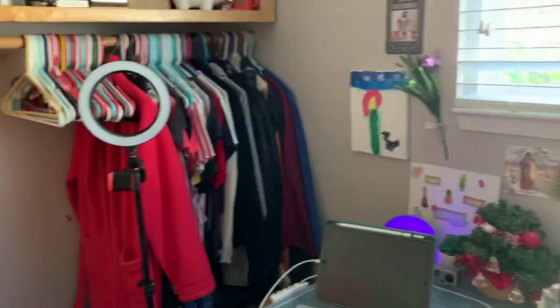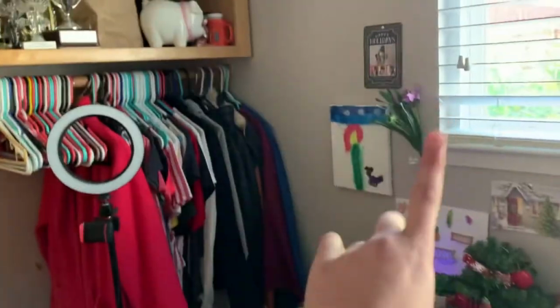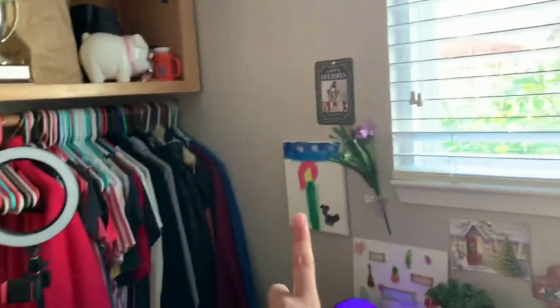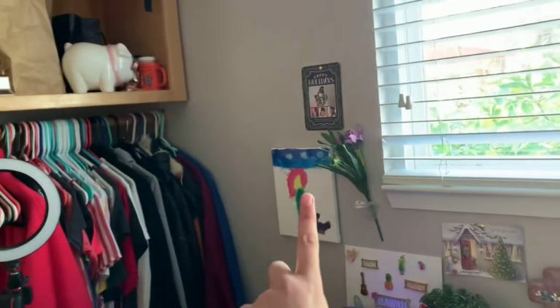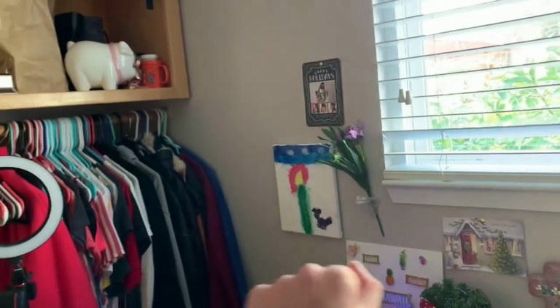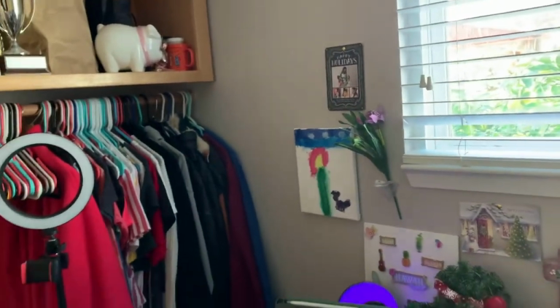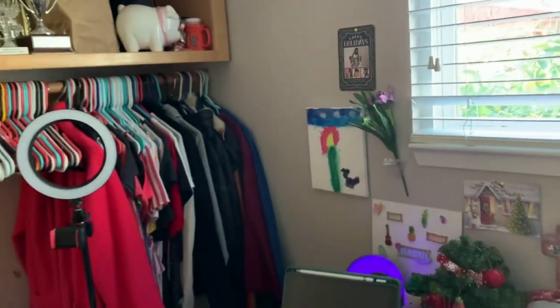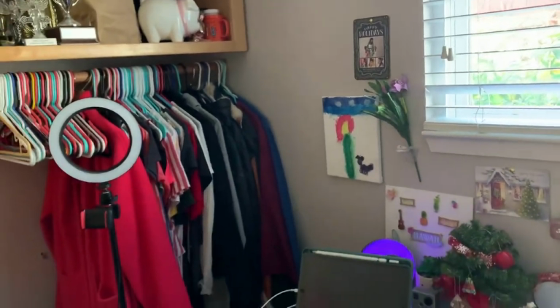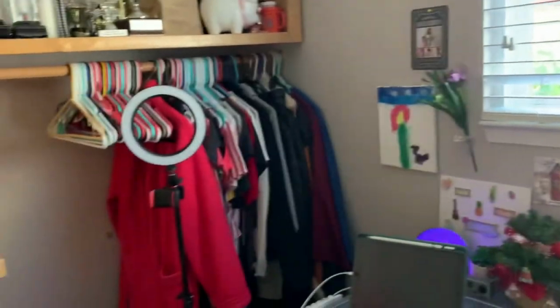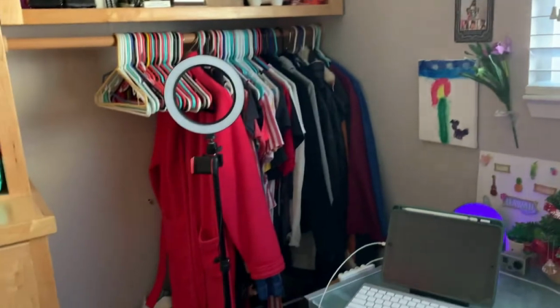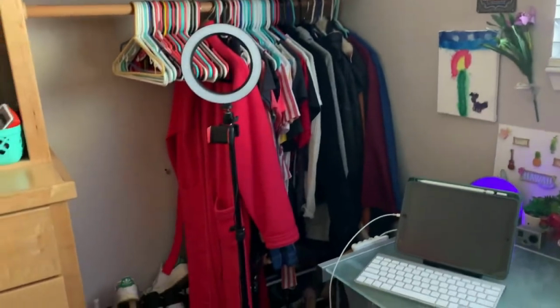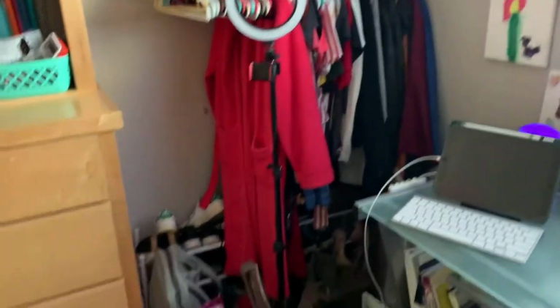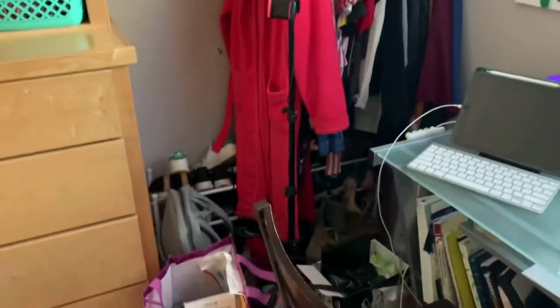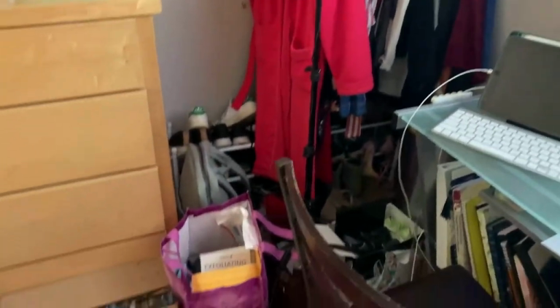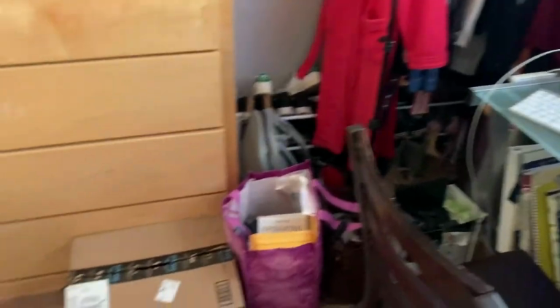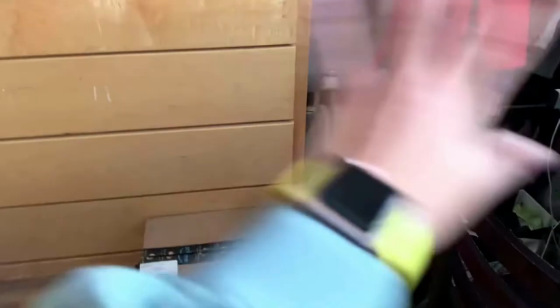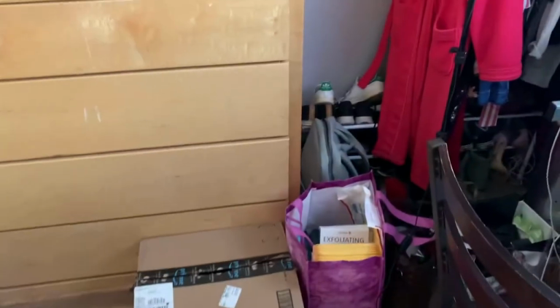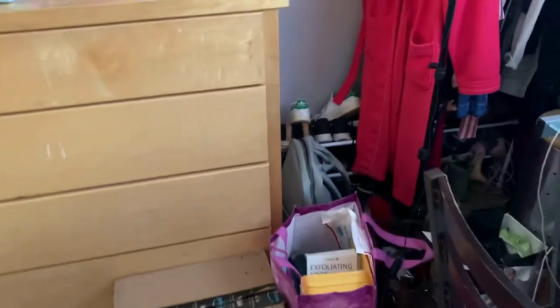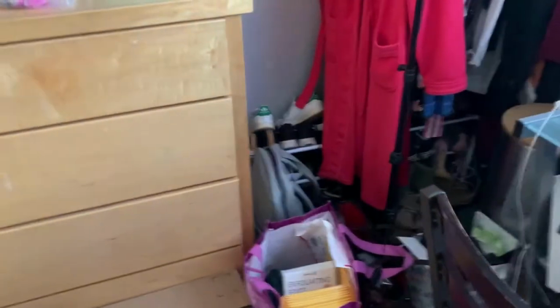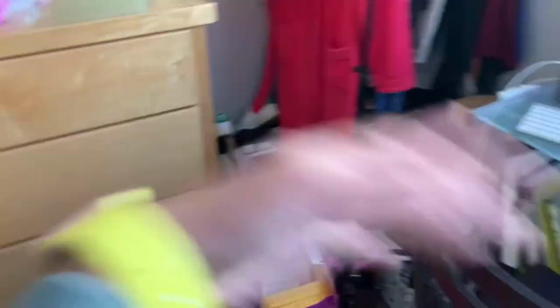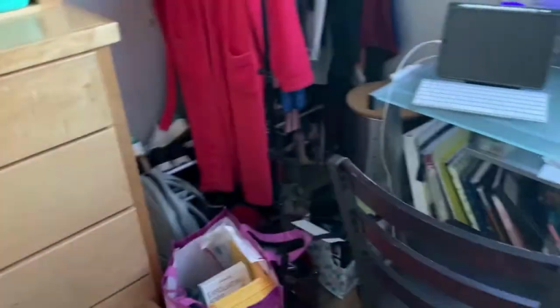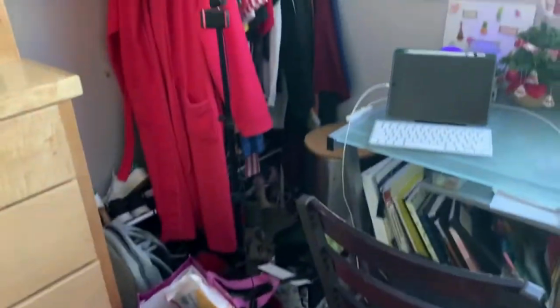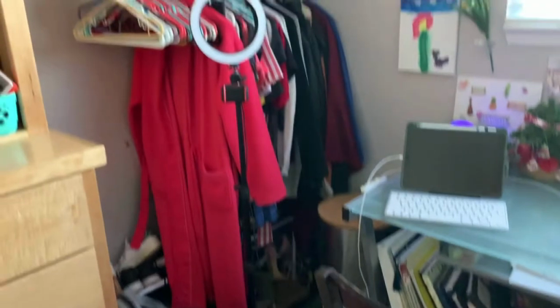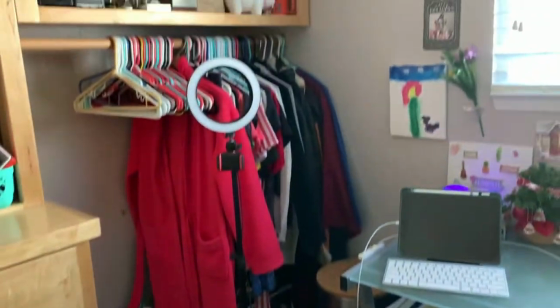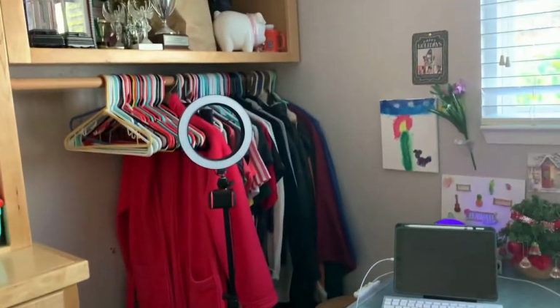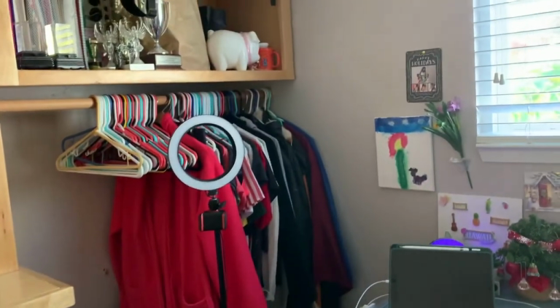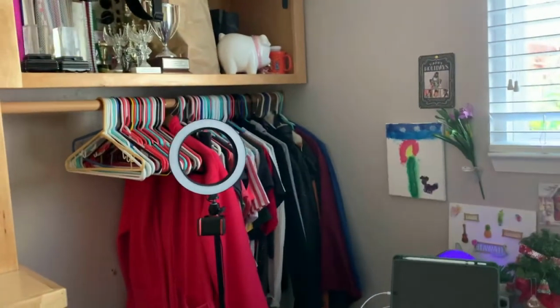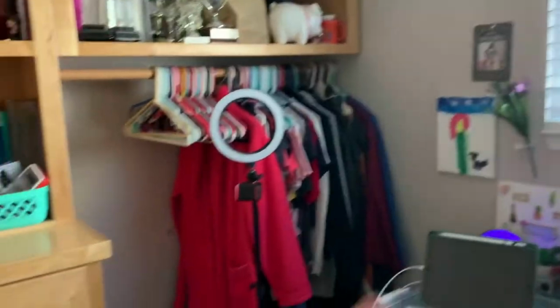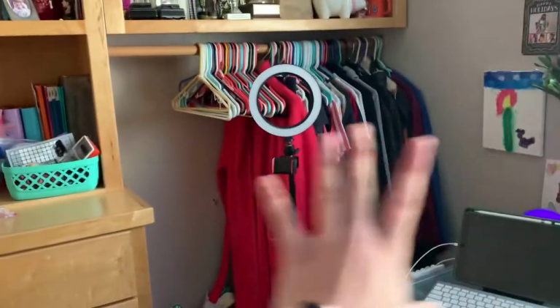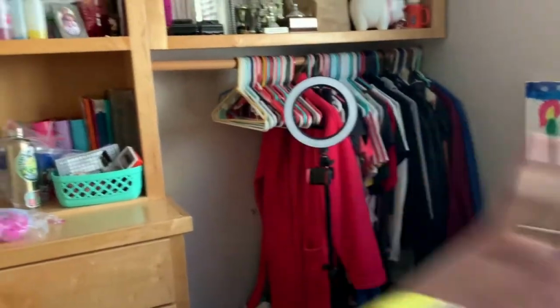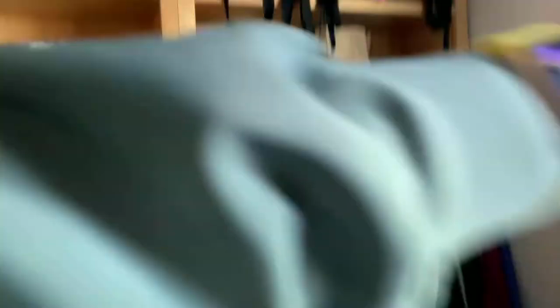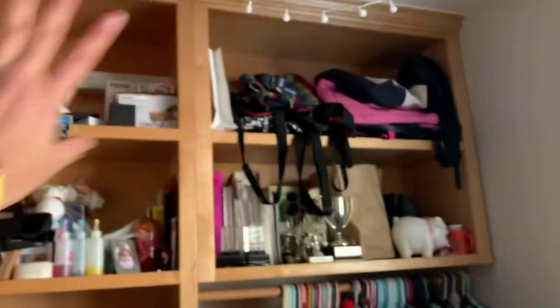Oh yeah, that's from one of my students last year. Yeah, that's just for my thrift store — don't mind the mess — my tripod, my open... my closet's all open.